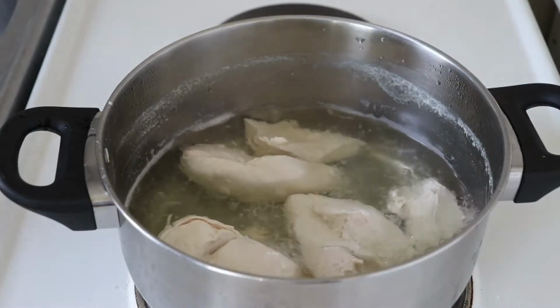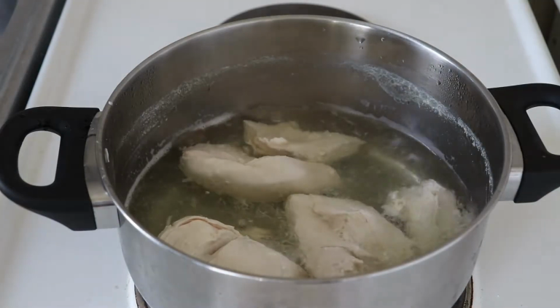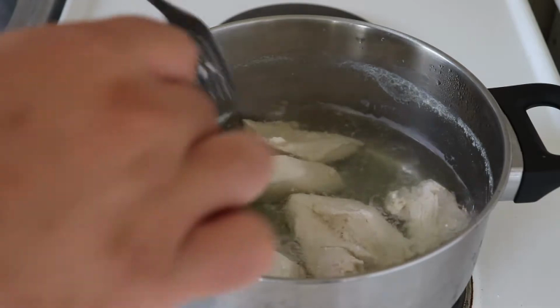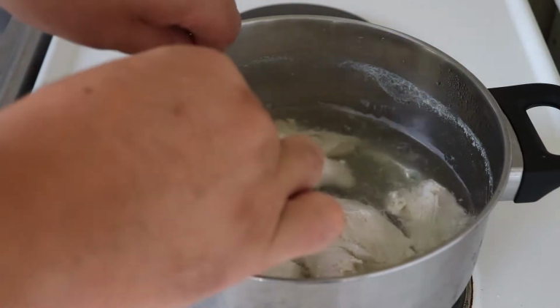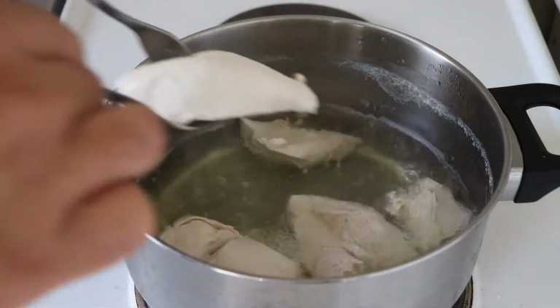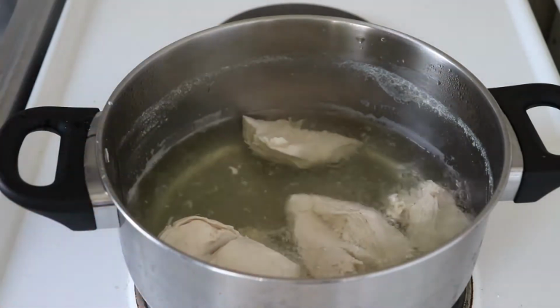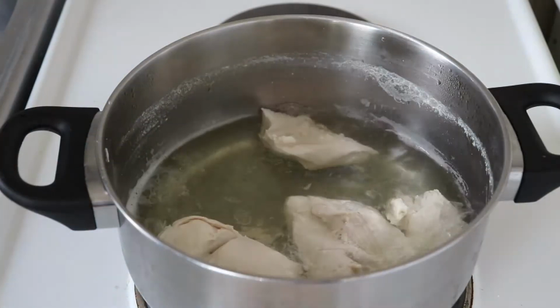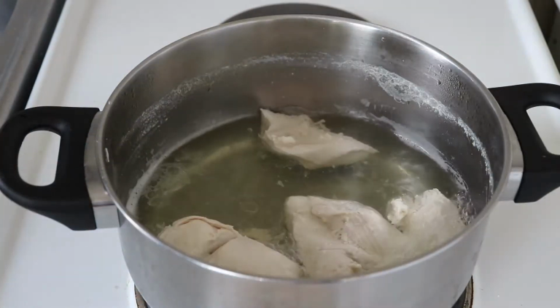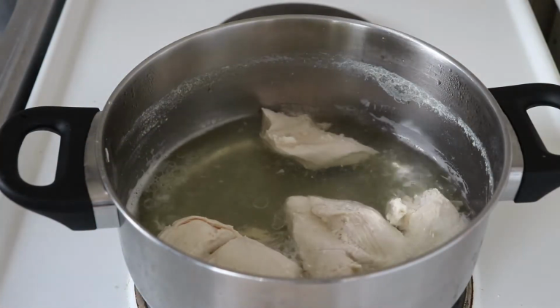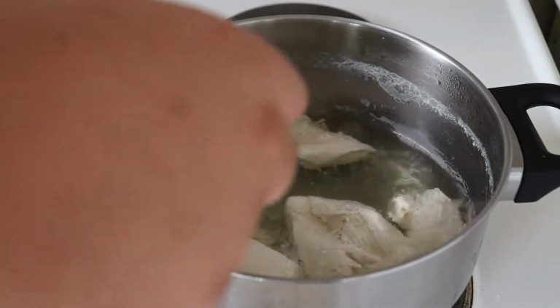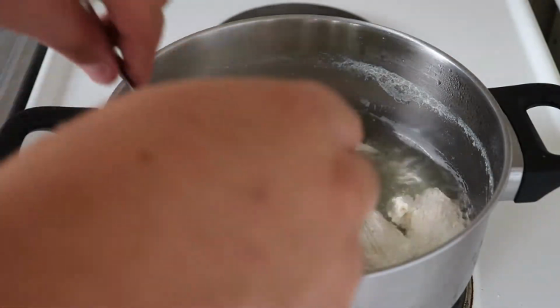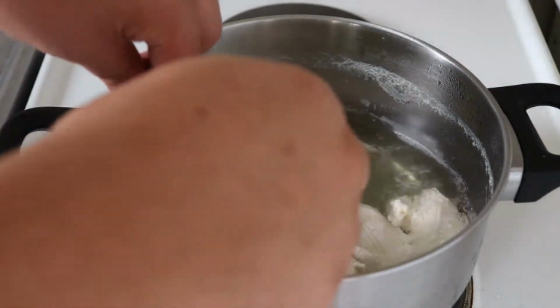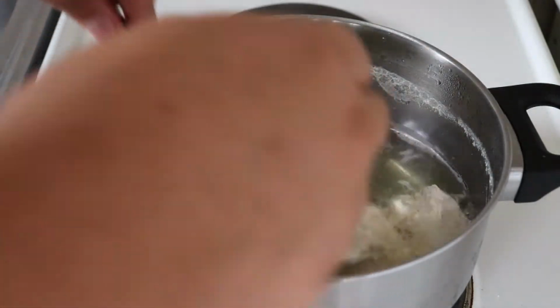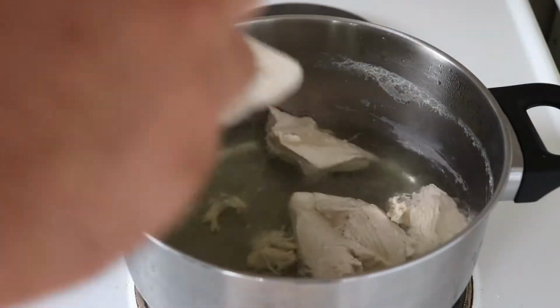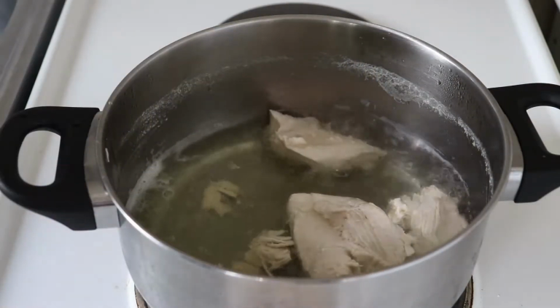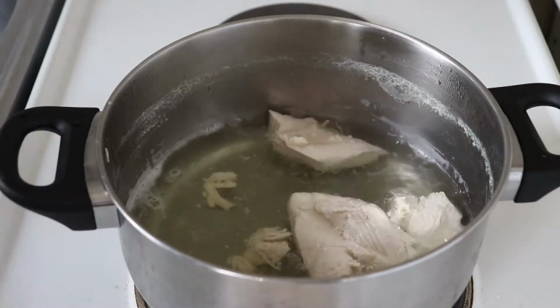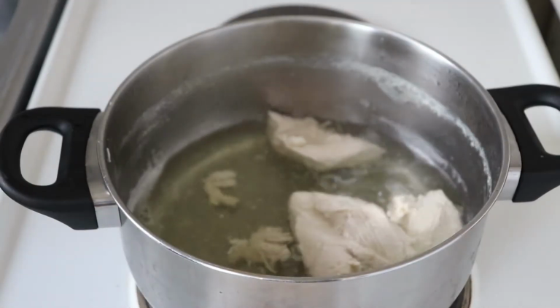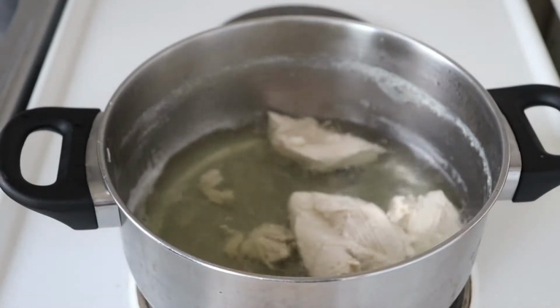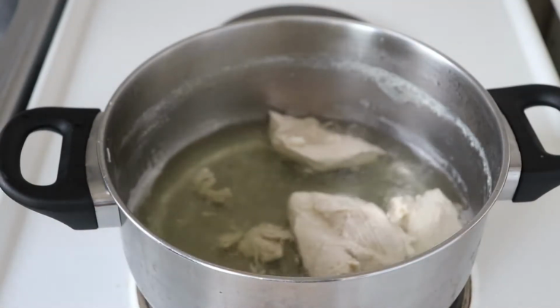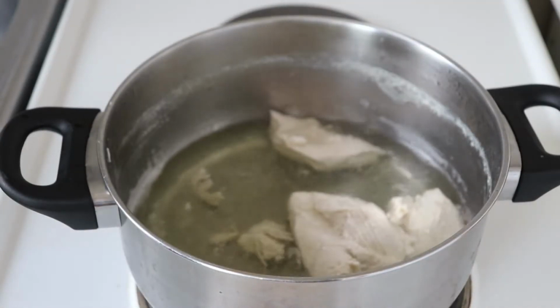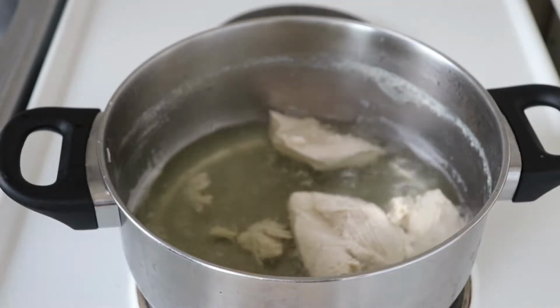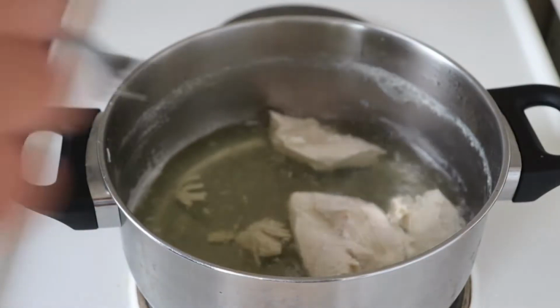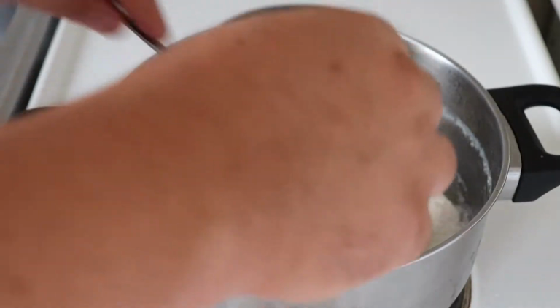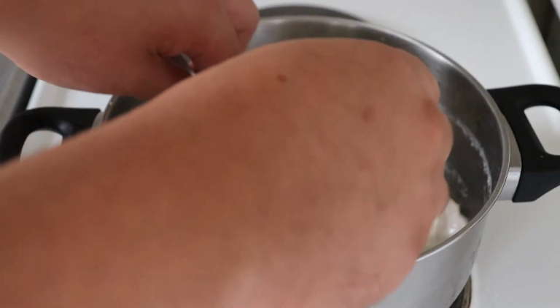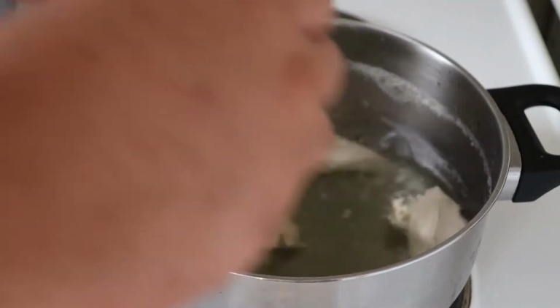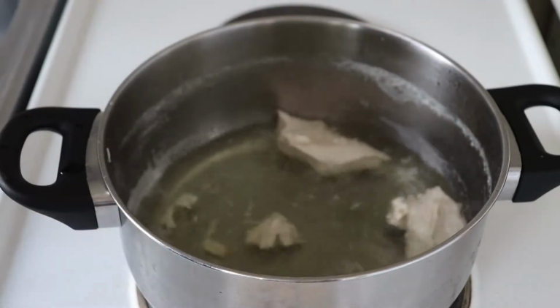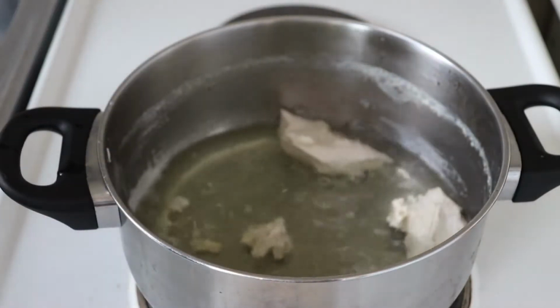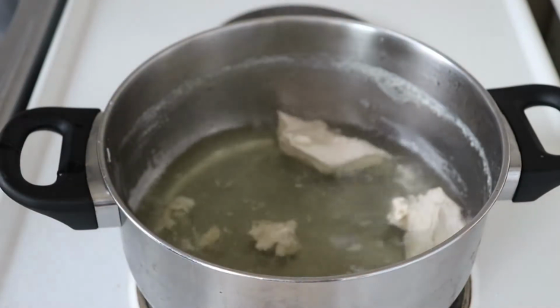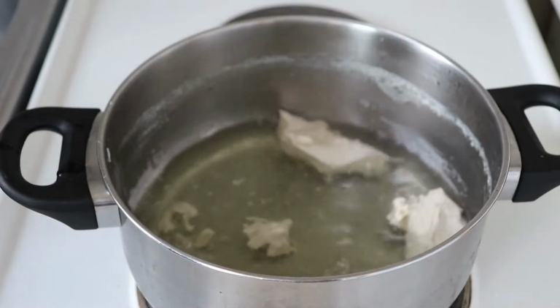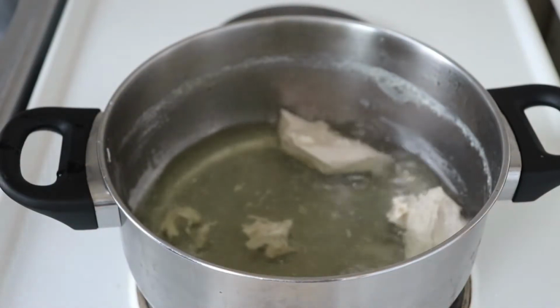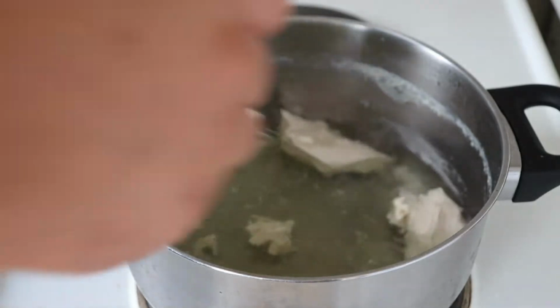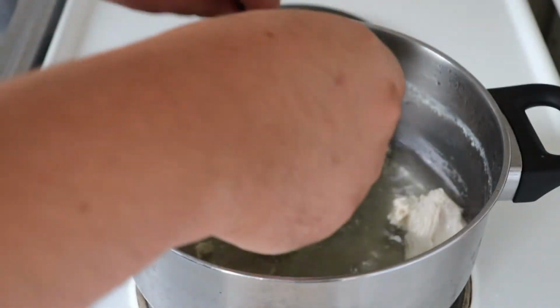After 40 minutes have passed we're going to have somewhat of a chicken broth — you can use this to make some soup later. Our chicken is cooked already, we're going to take it and move it to our chopping board.